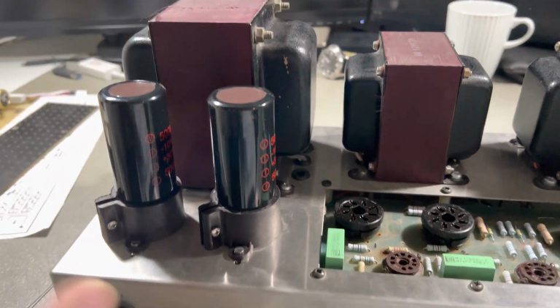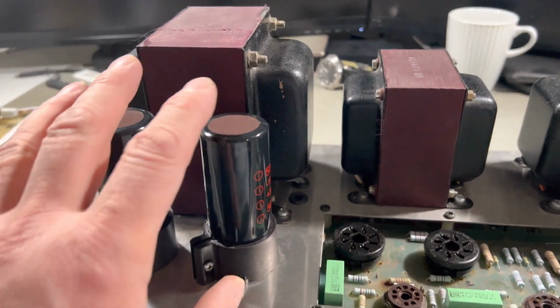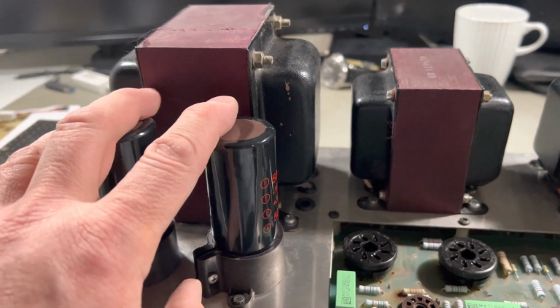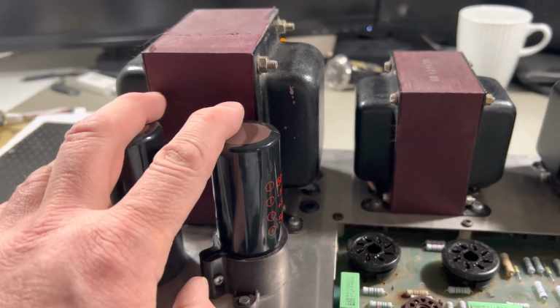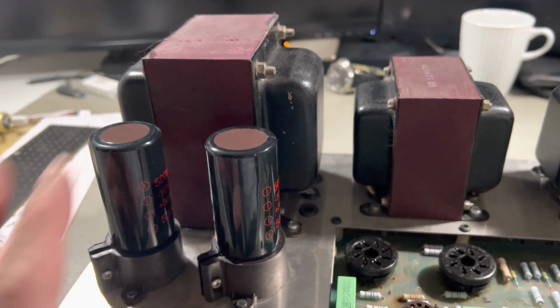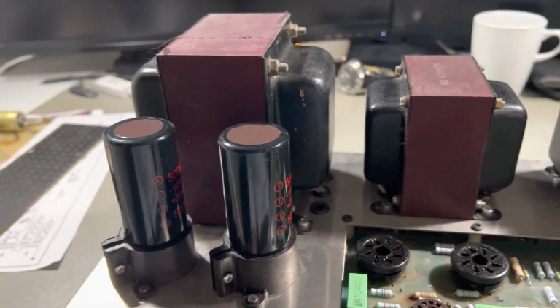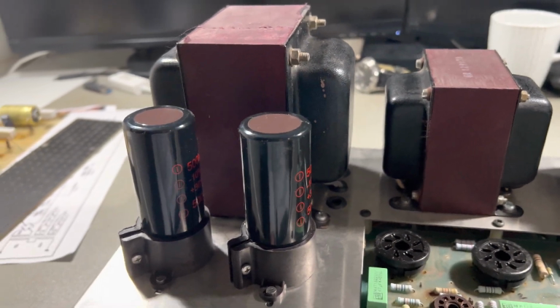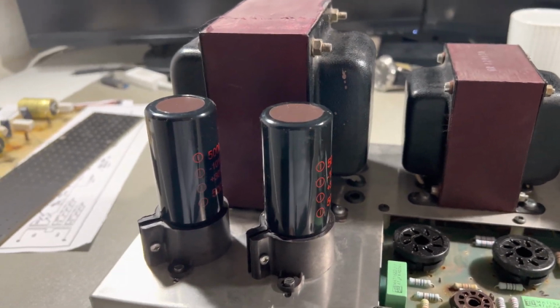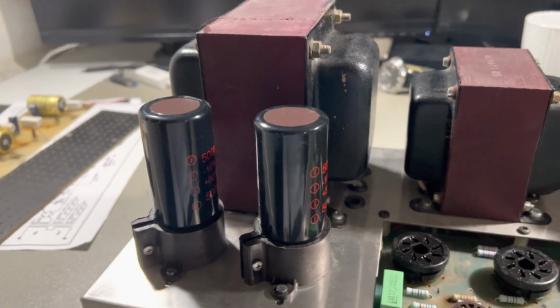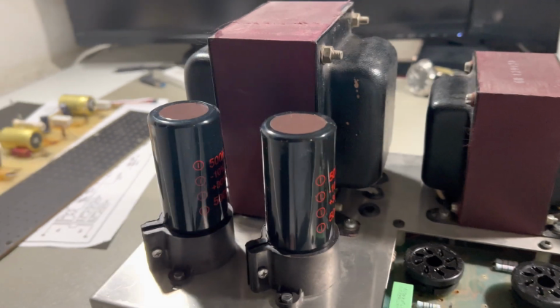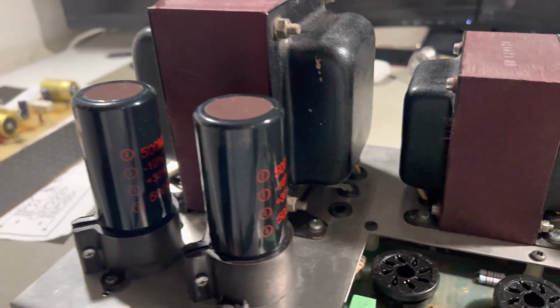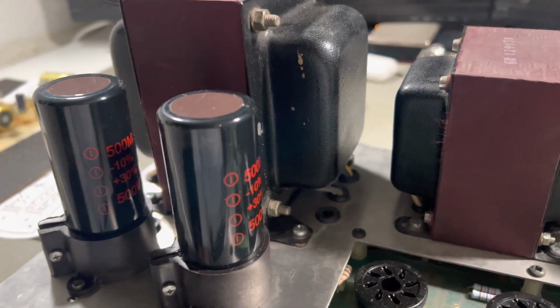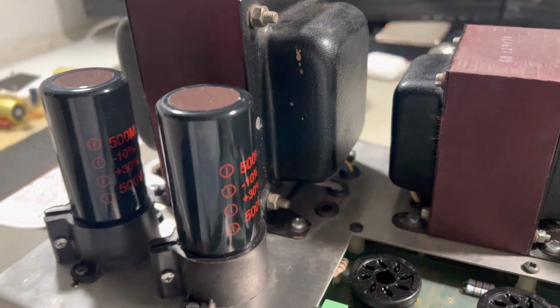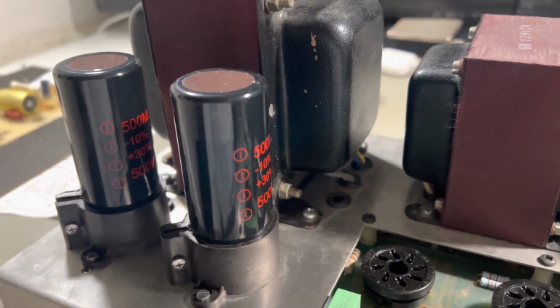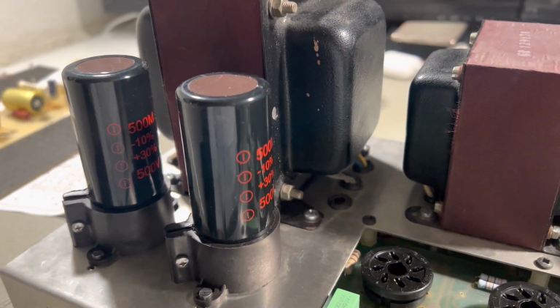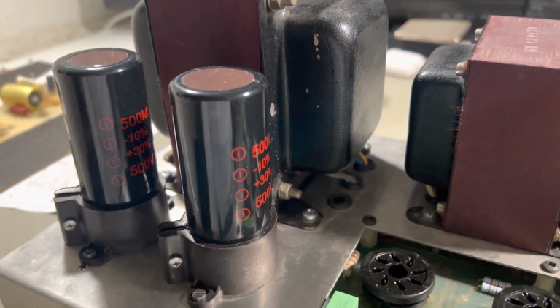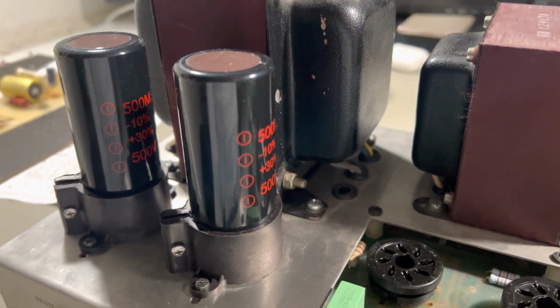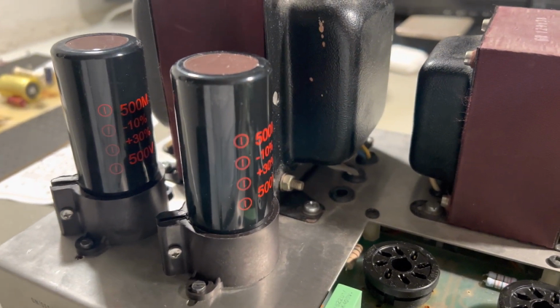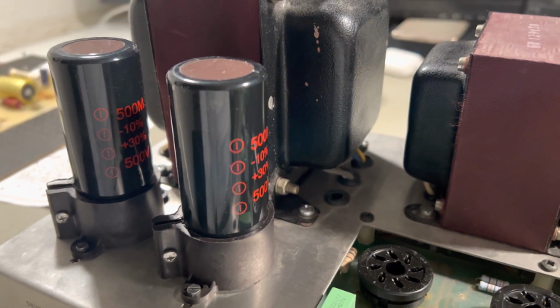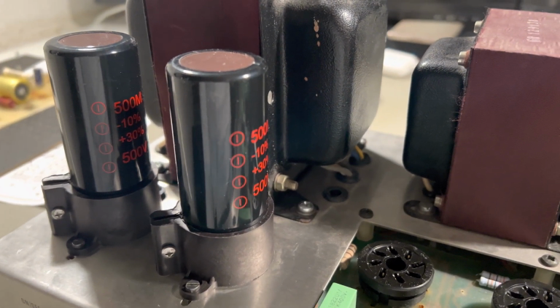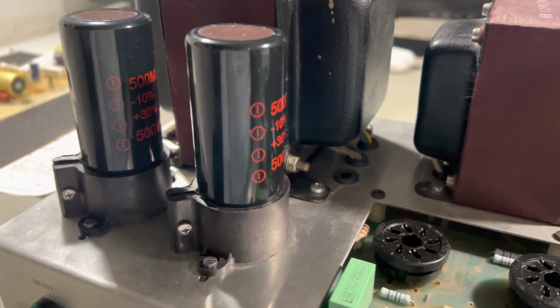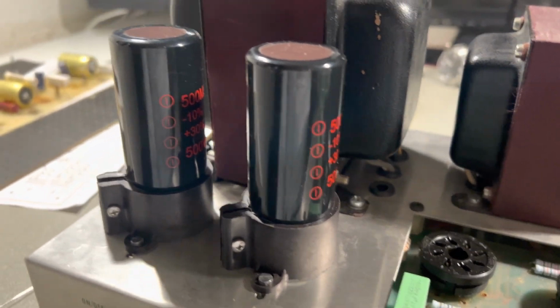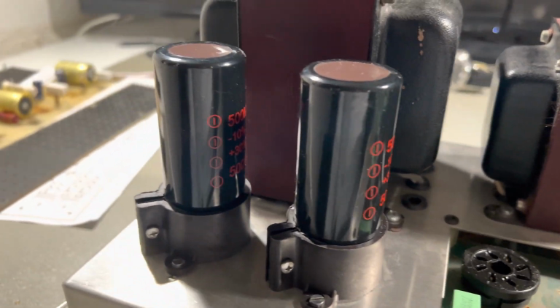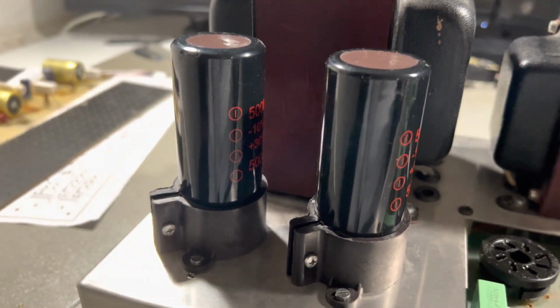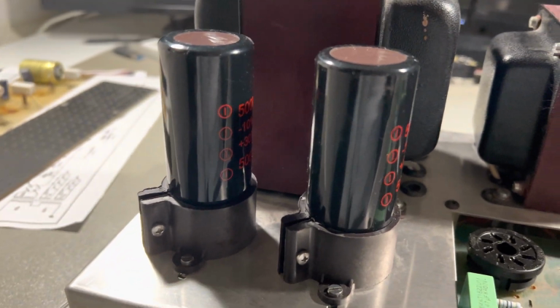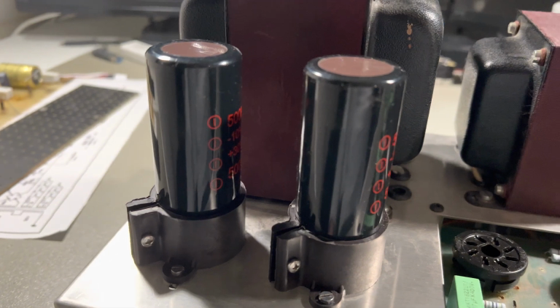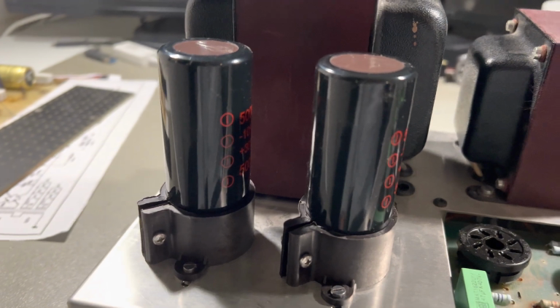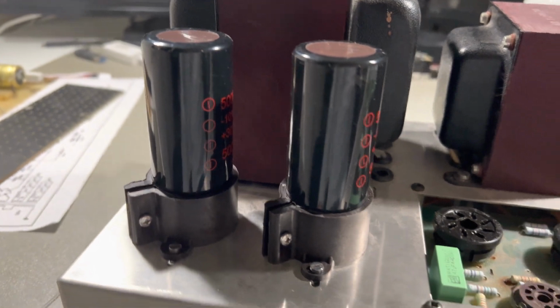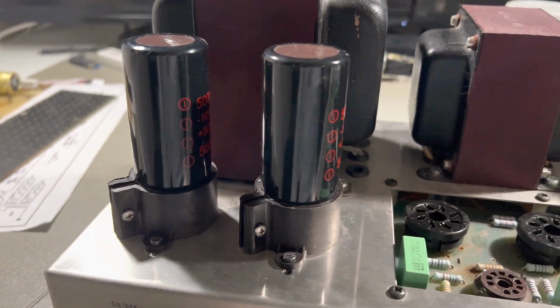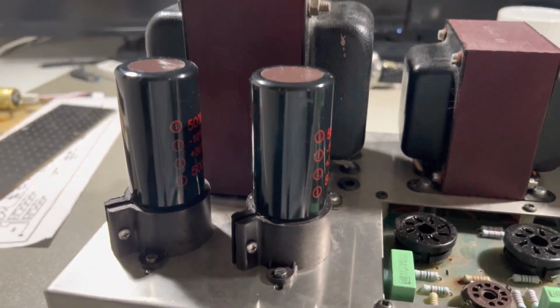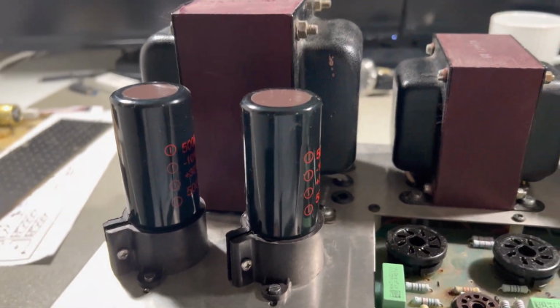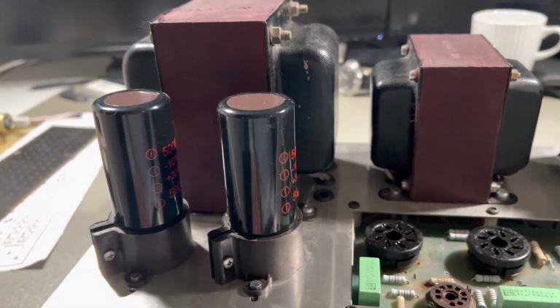I replaced the two original electrolytic capacitors. They were absolutely no use anymore — they were dried out.